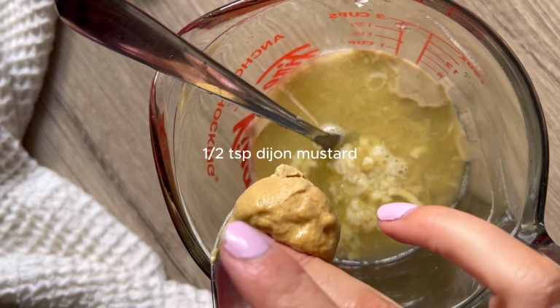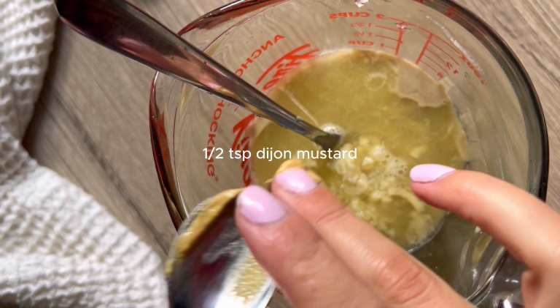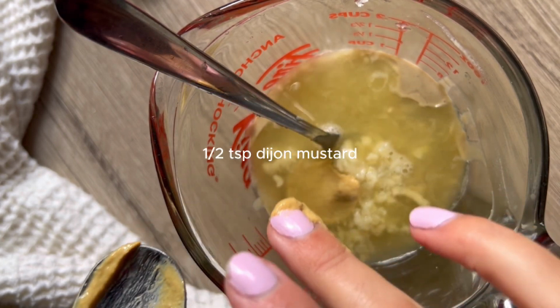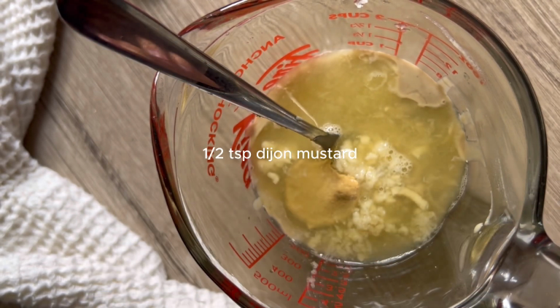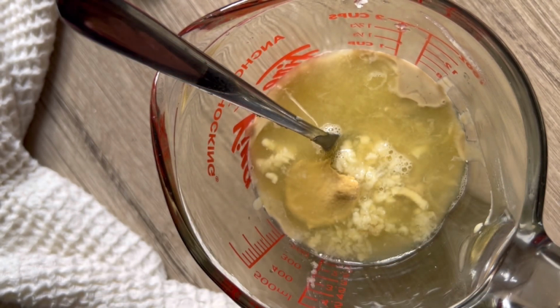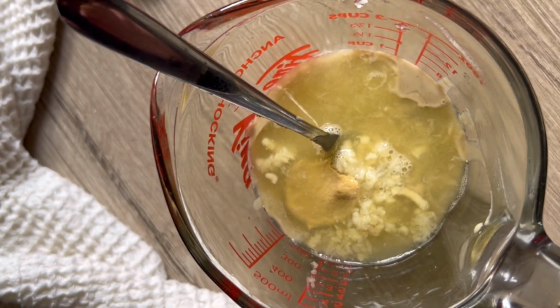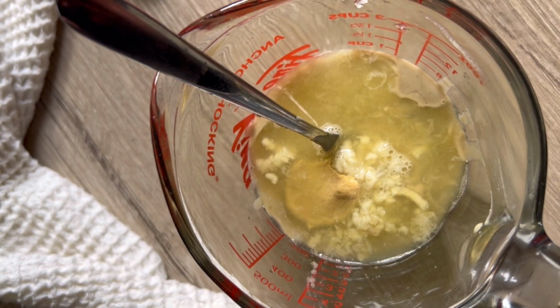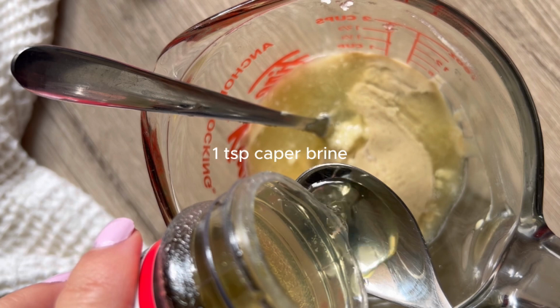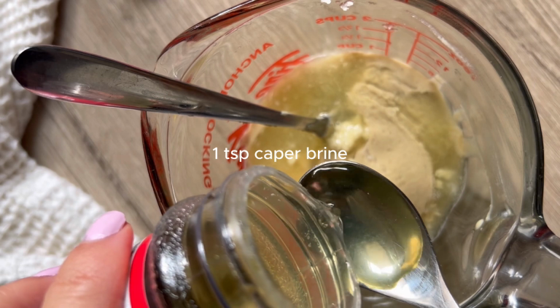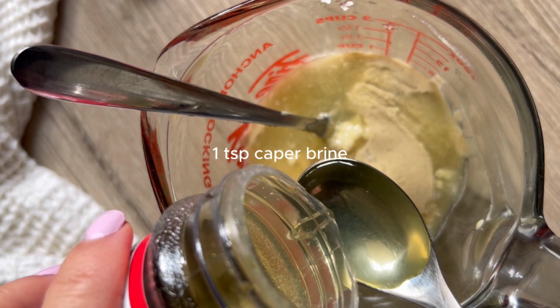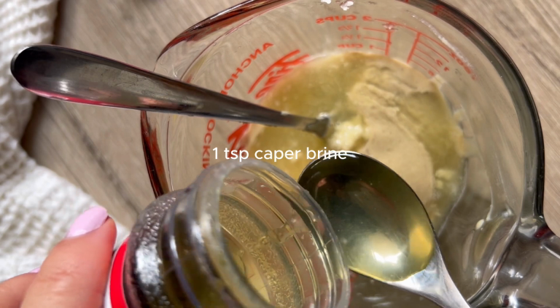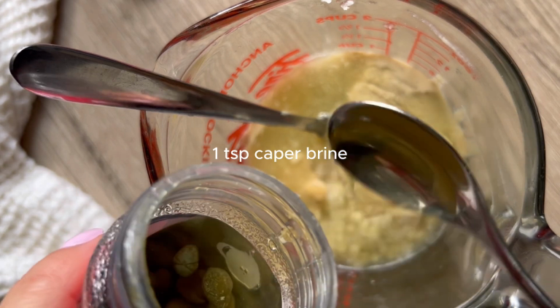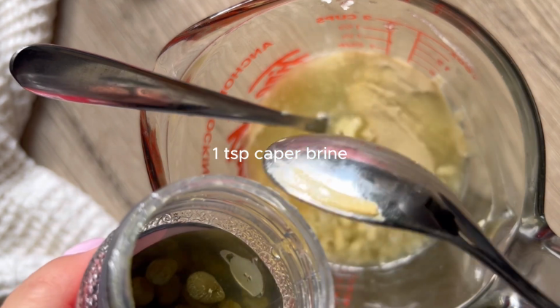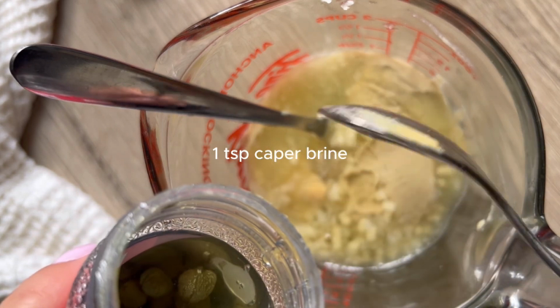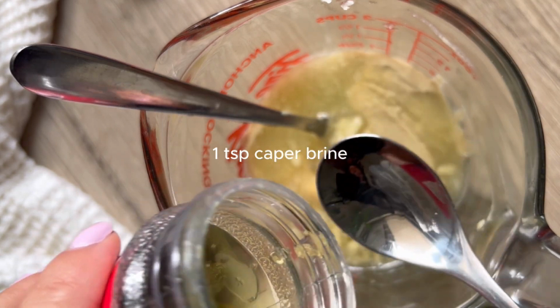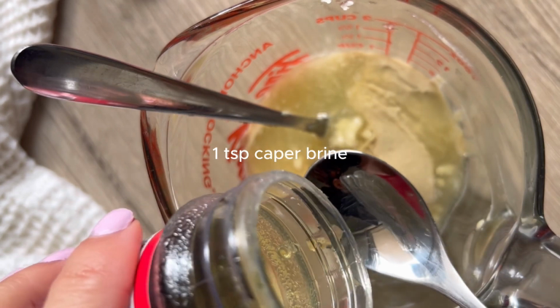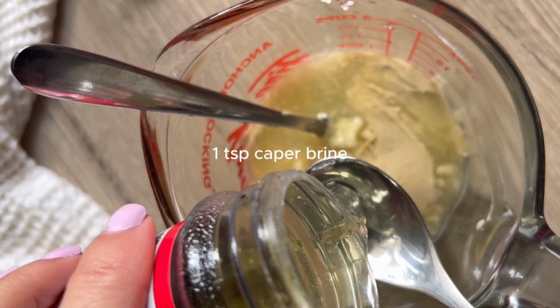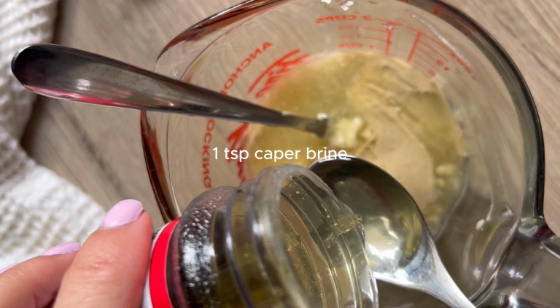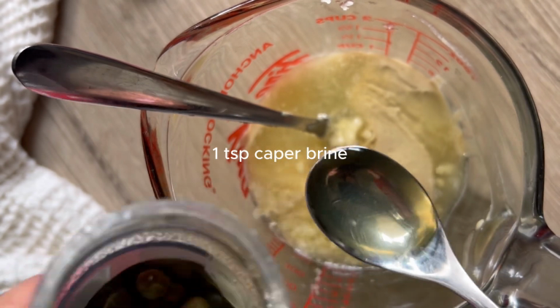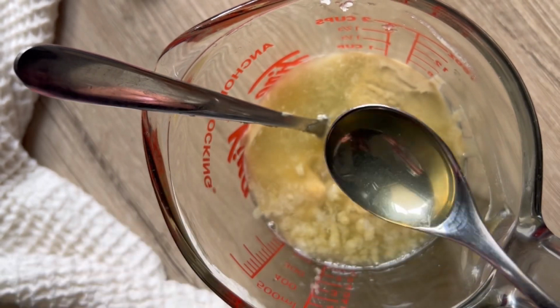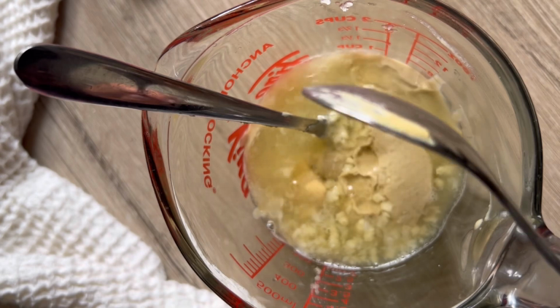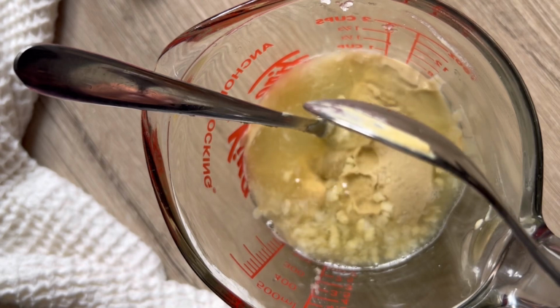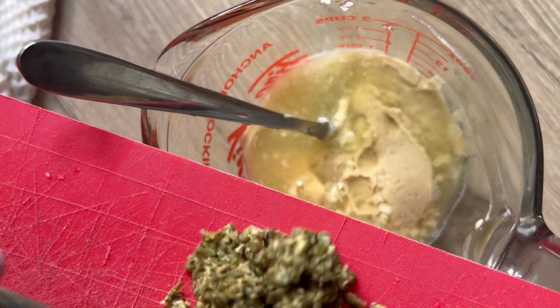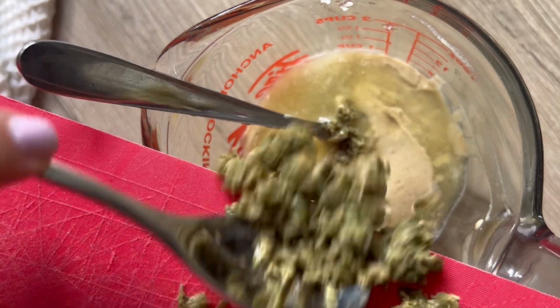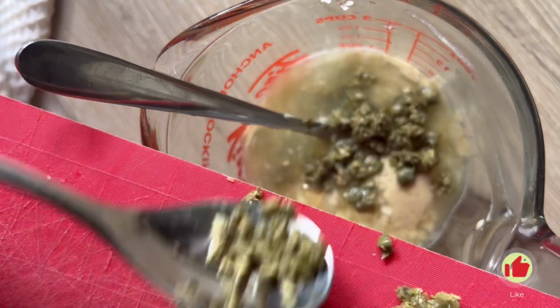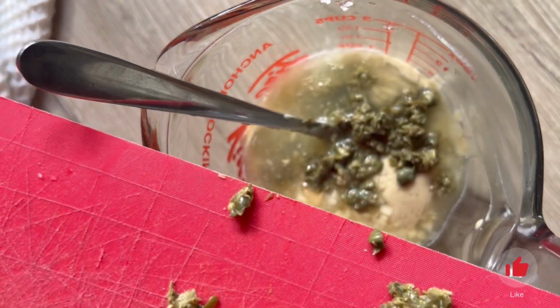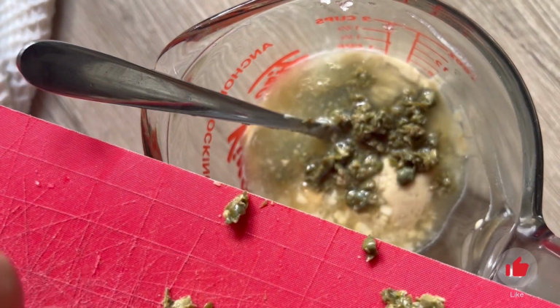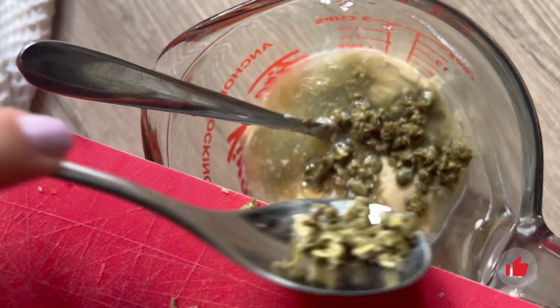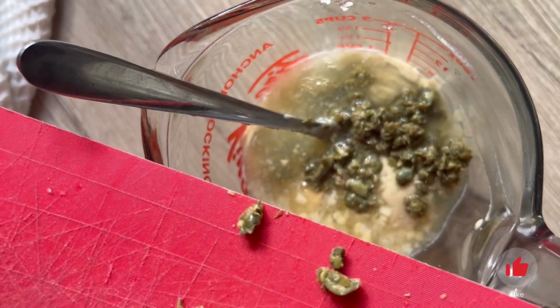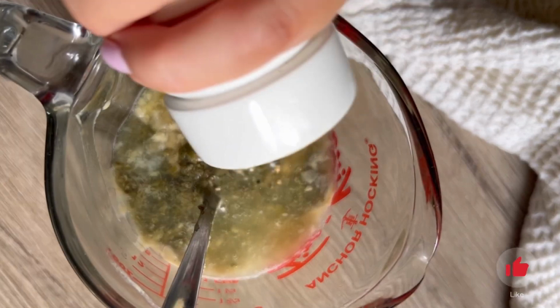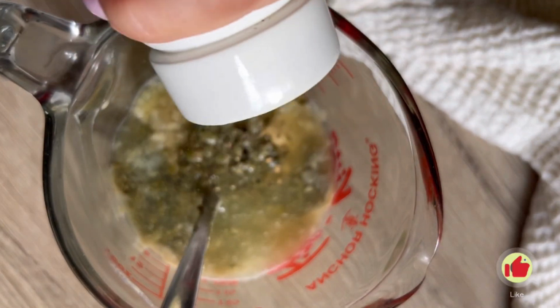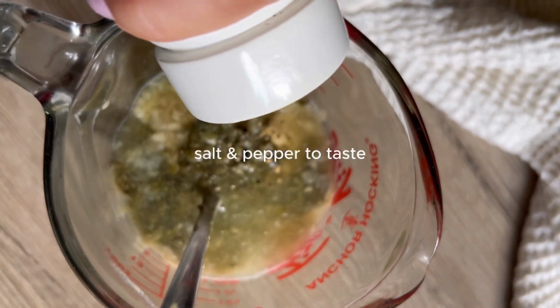Then we're going to add half a teaspoon of Dijon mustard. This is going to help it all stay together. And we're going to add some caper brine — one teaspoon of caper brine. Once again, that's such a great replacement for our anchovies in this.